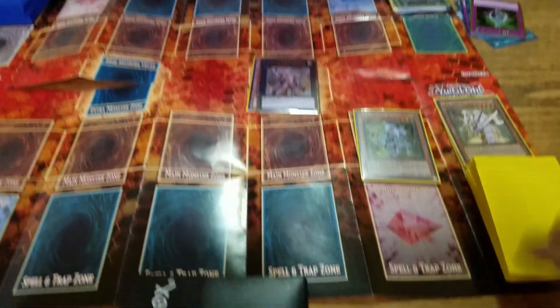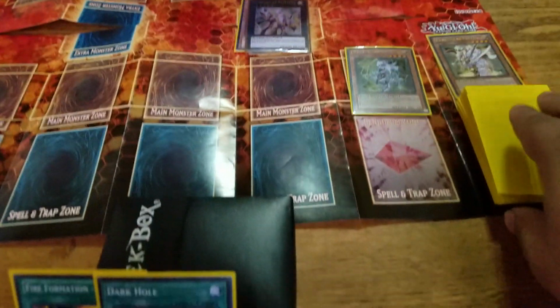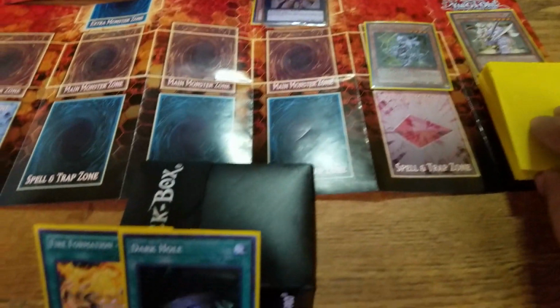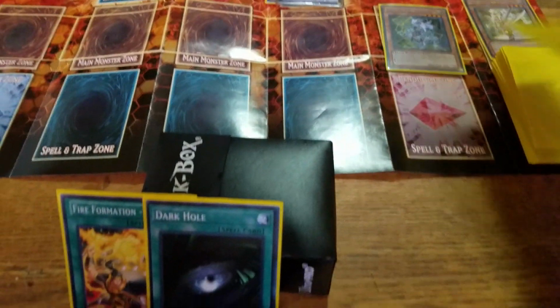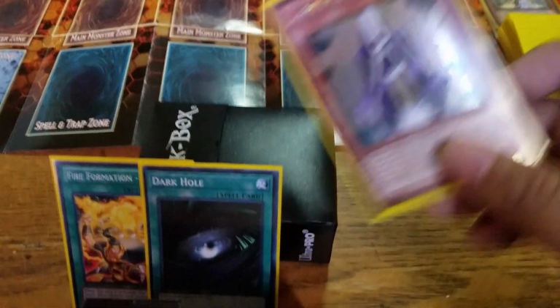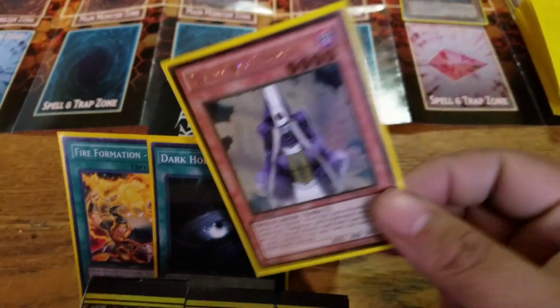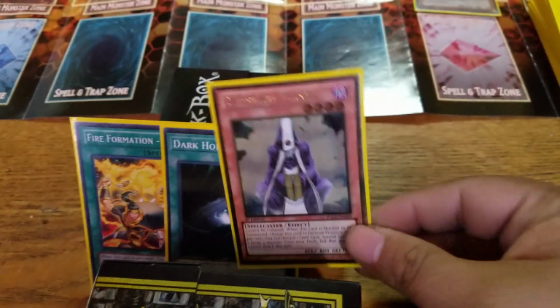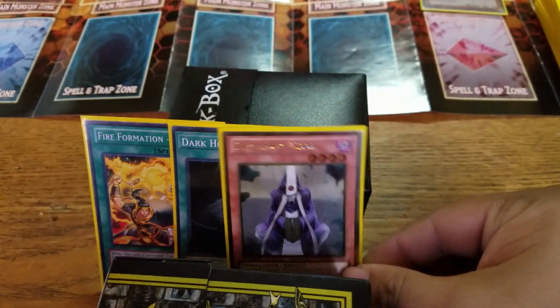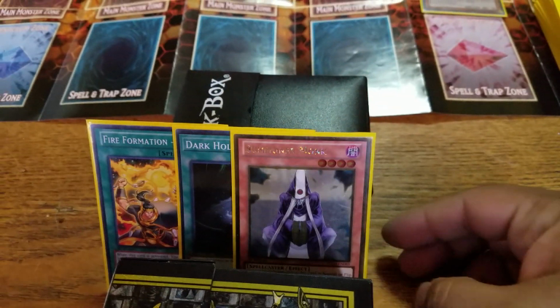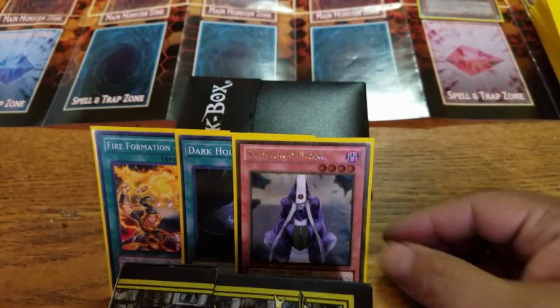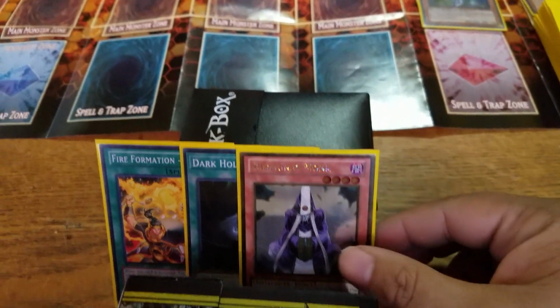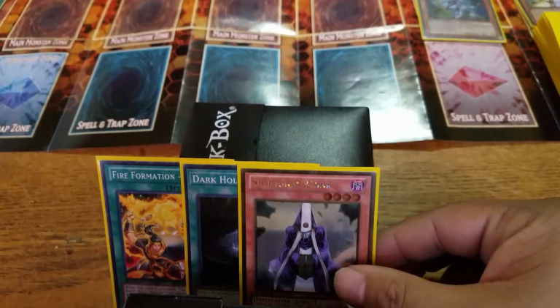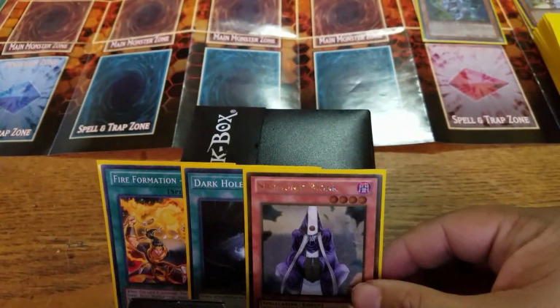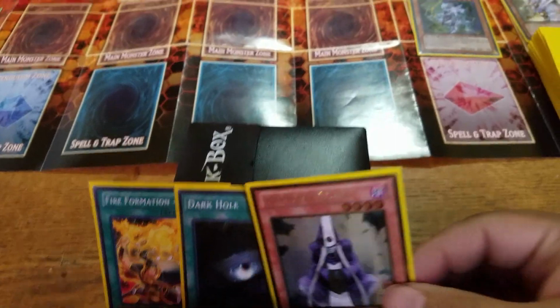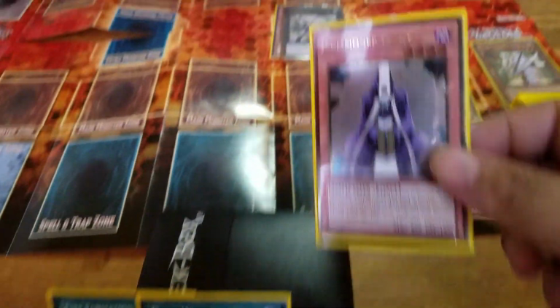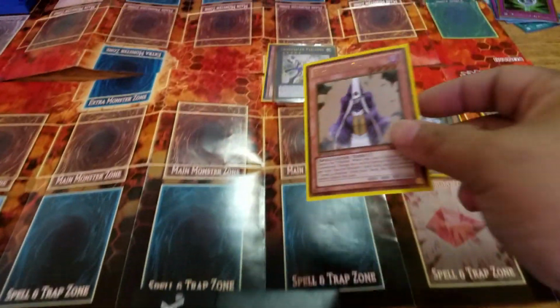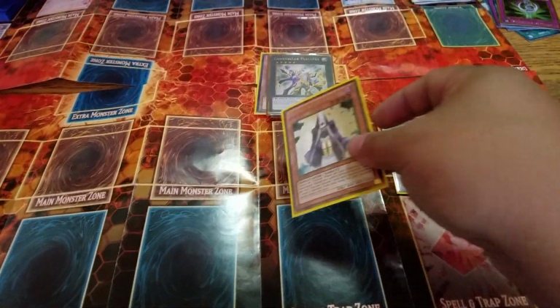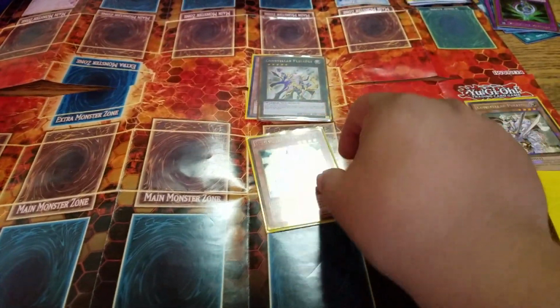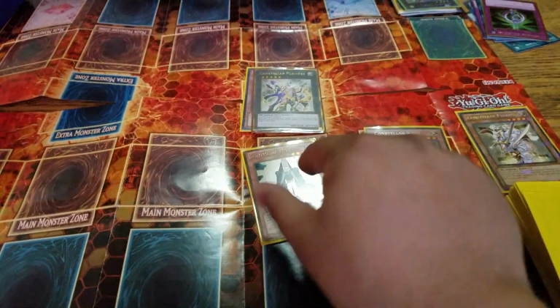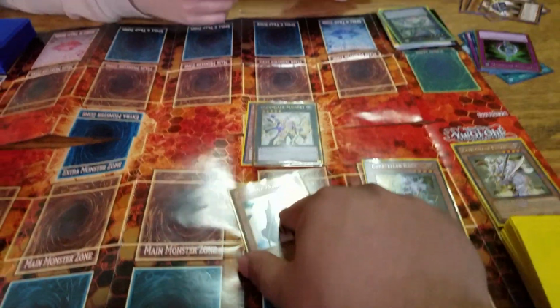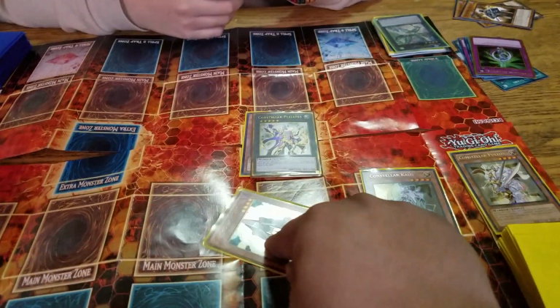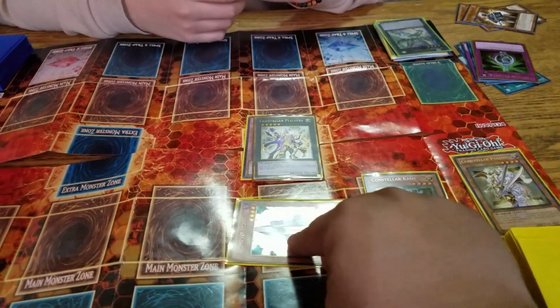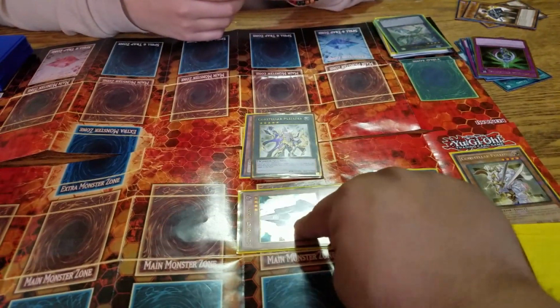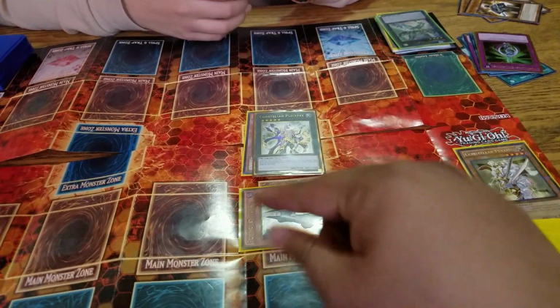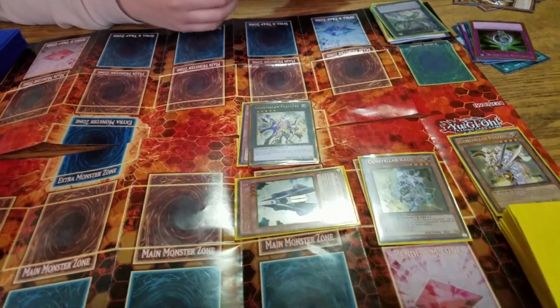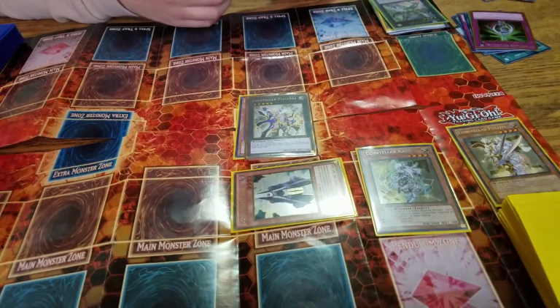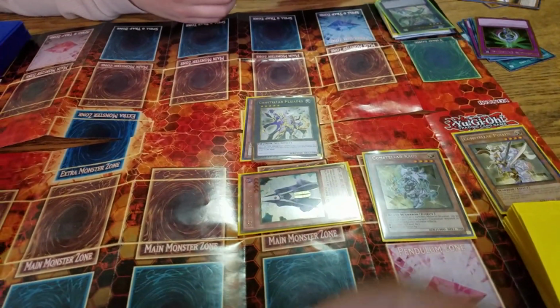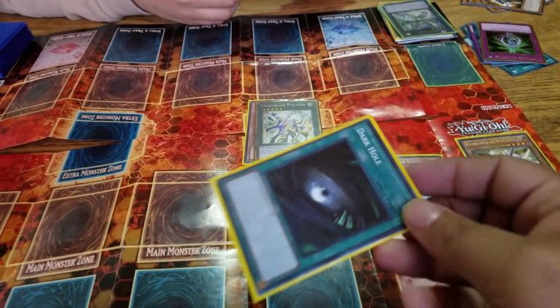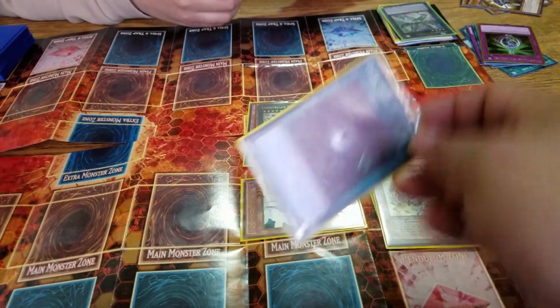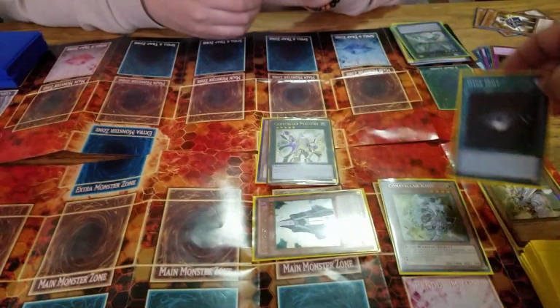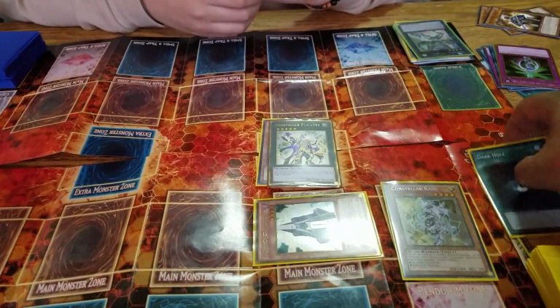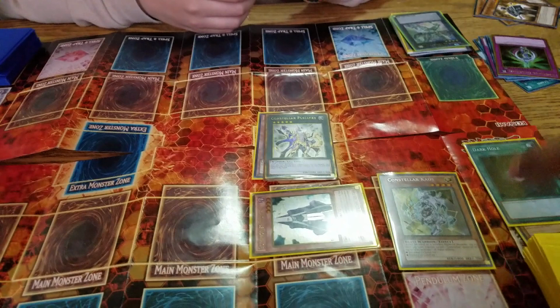I draw. Summoner's Monk — his effect goes to defense mode. Checking magic for his effect.